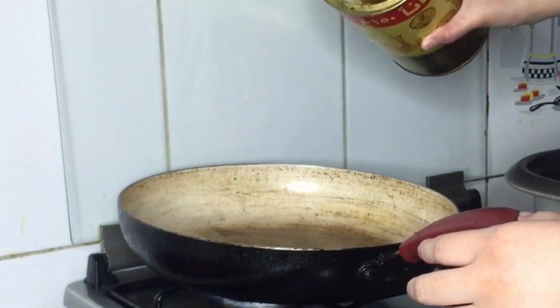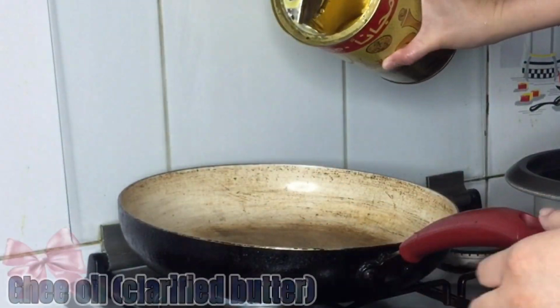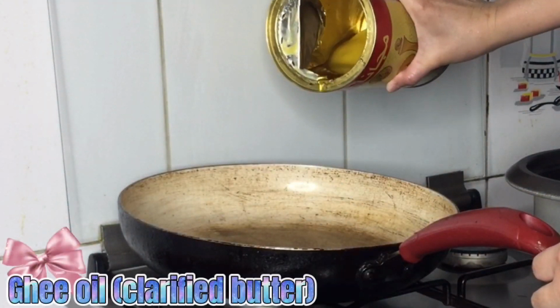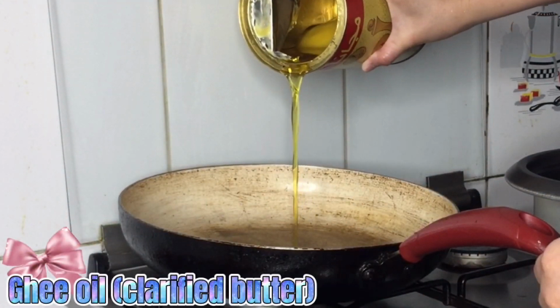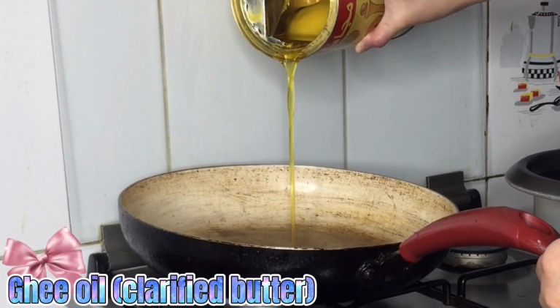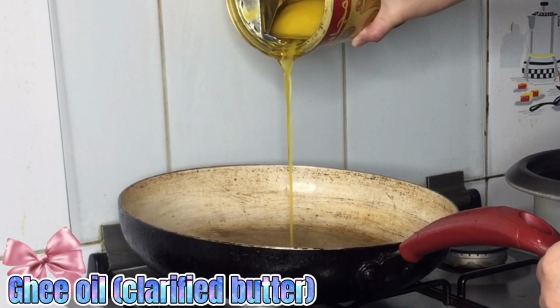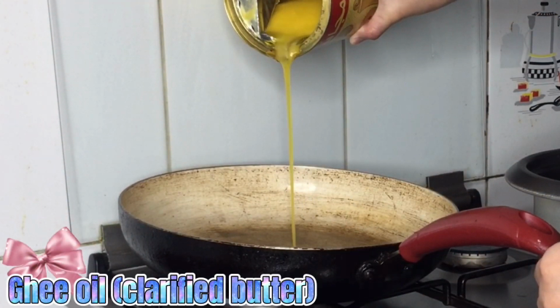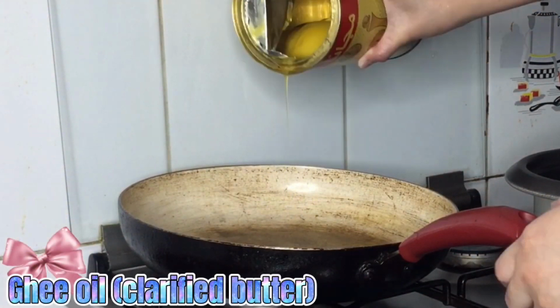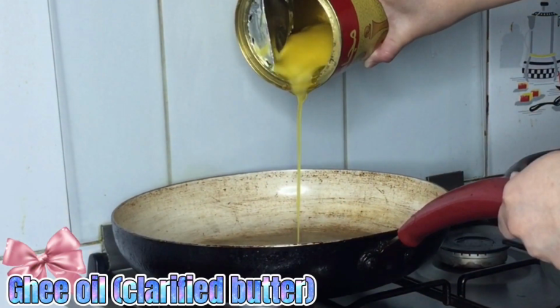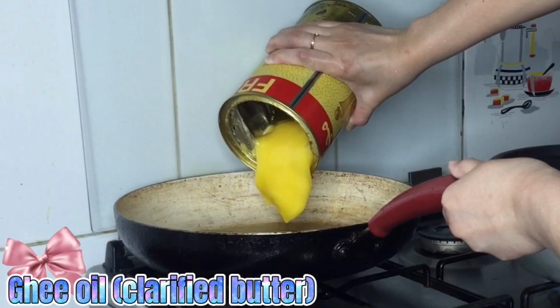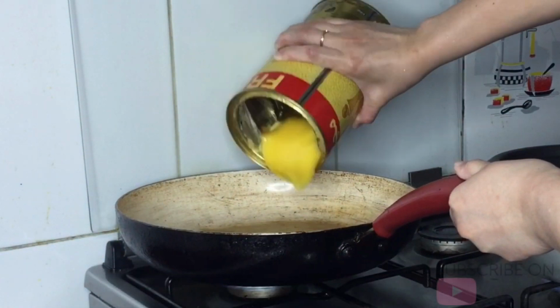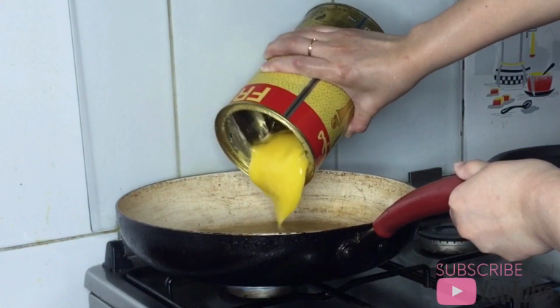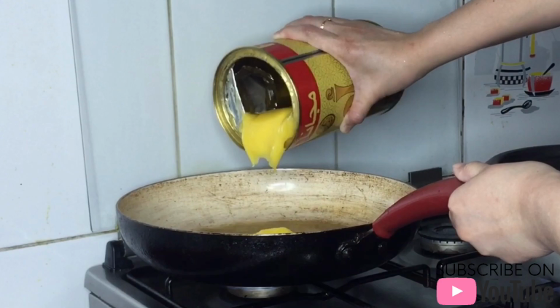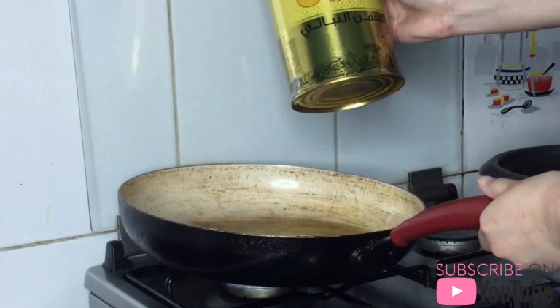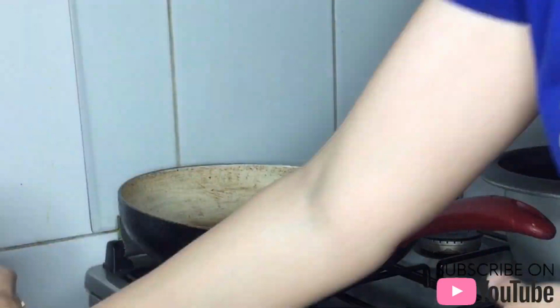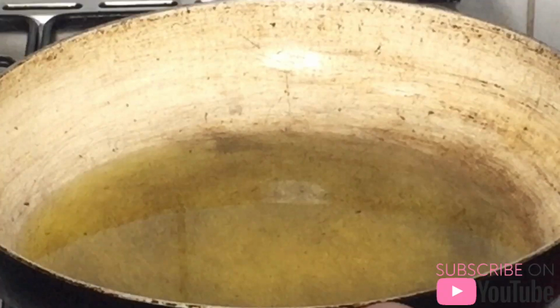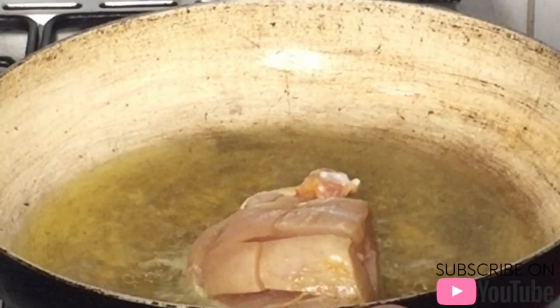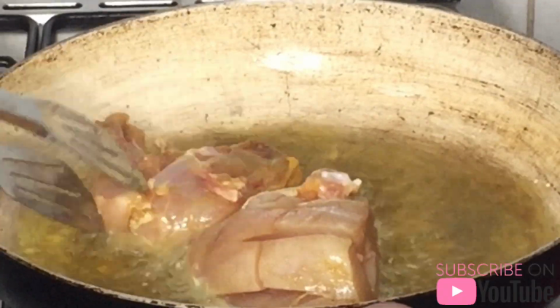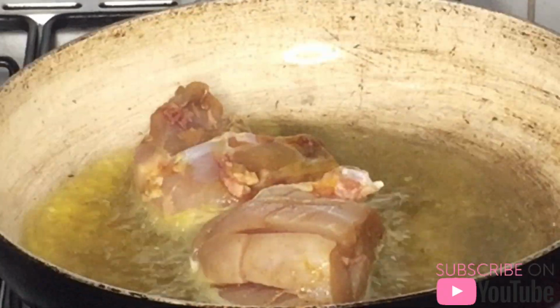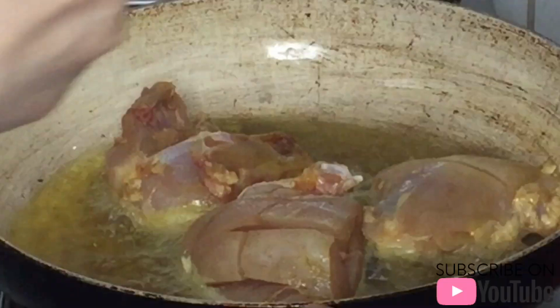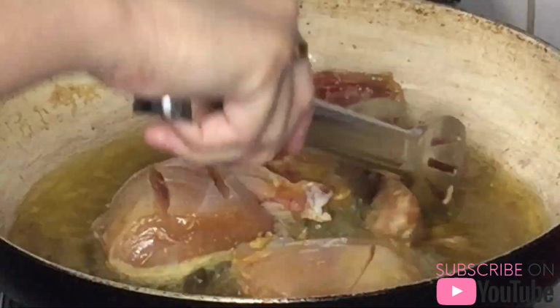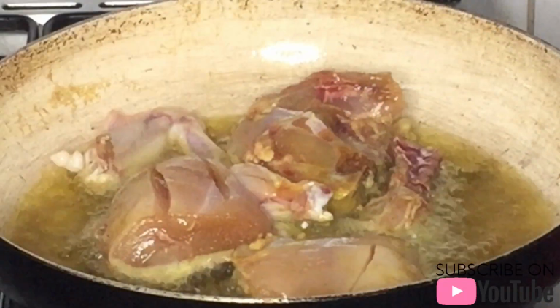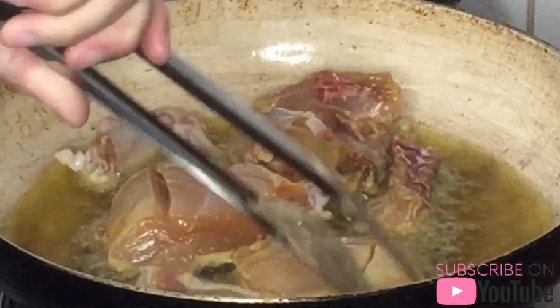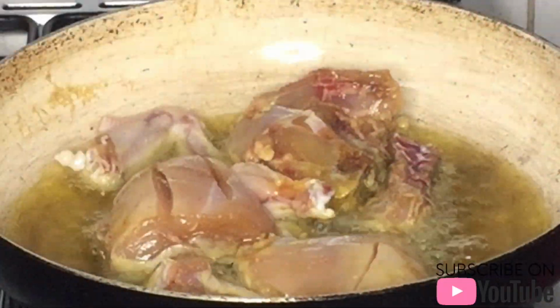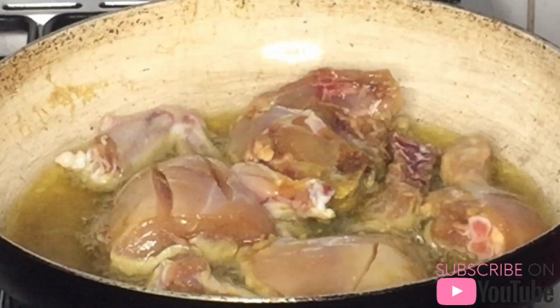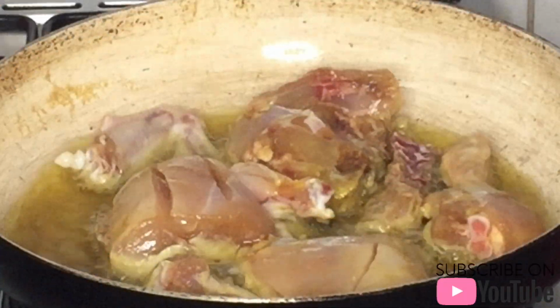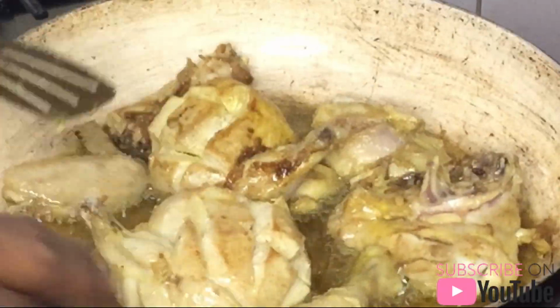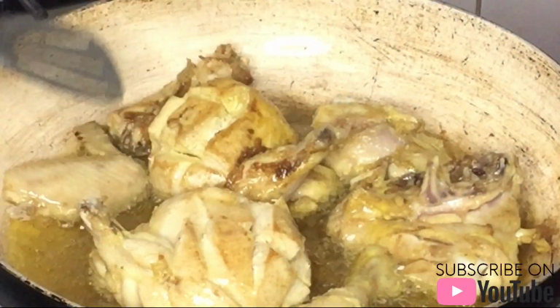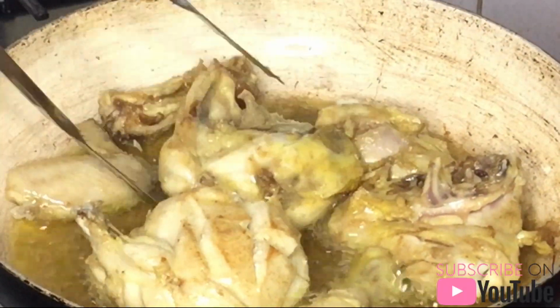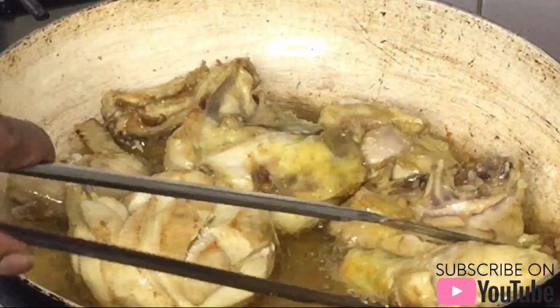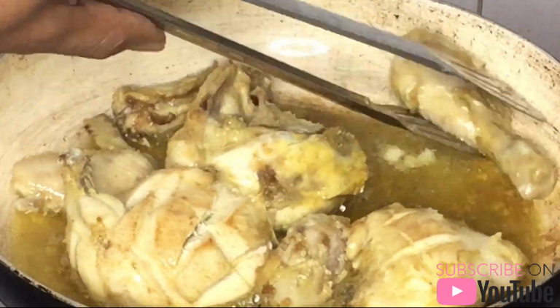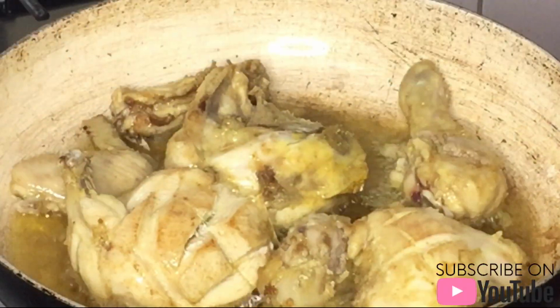Place the oil in a frying pan. Place the chicken and allow it to cook until it becomes slightly brown.